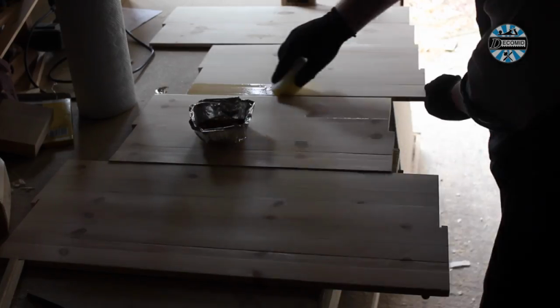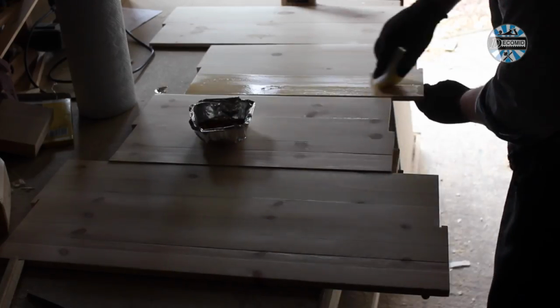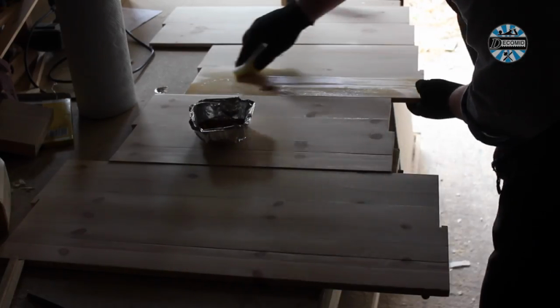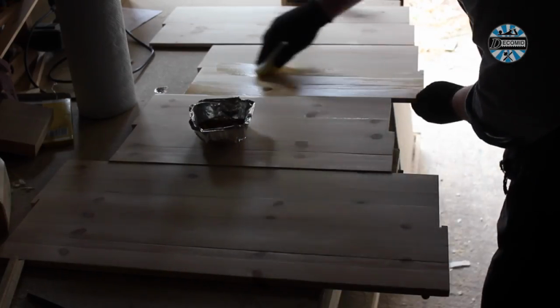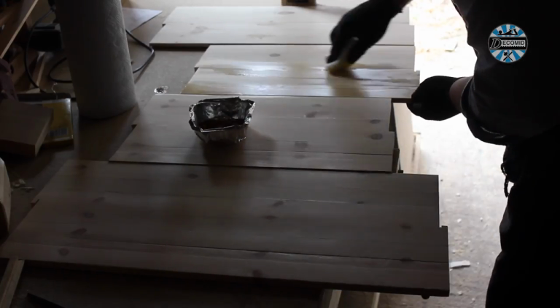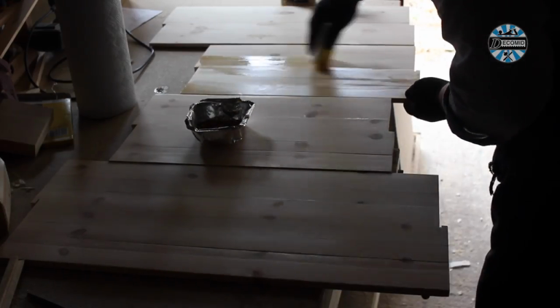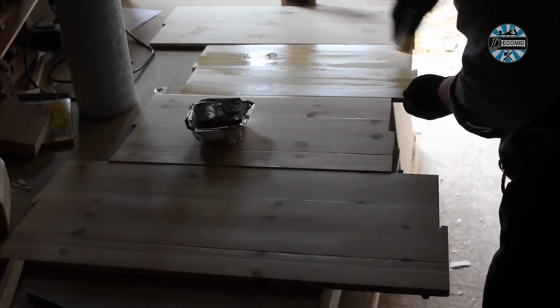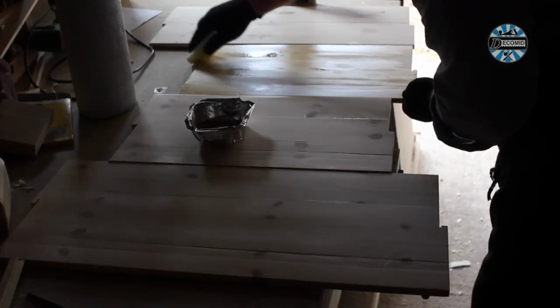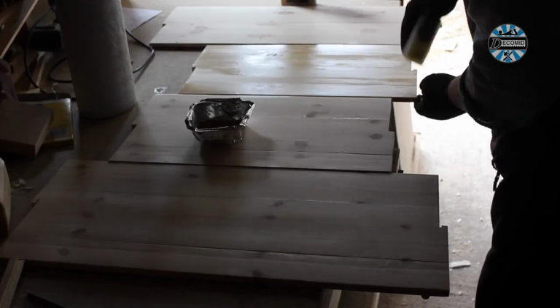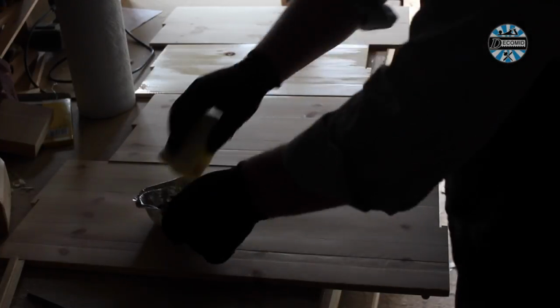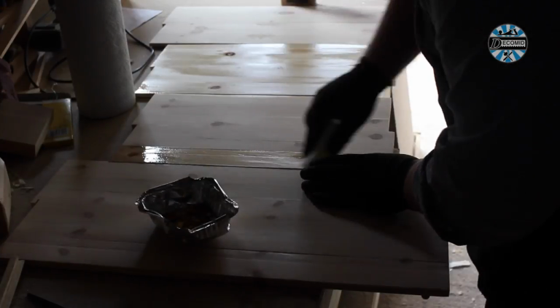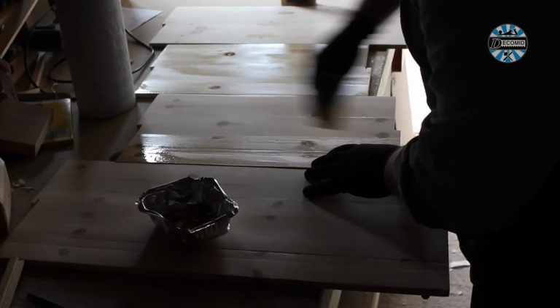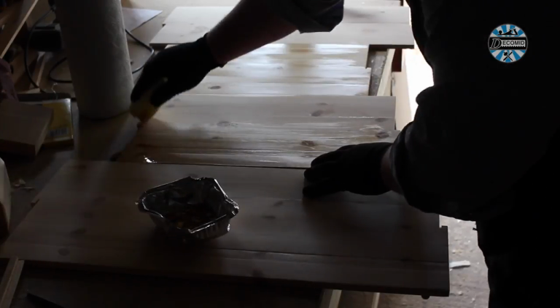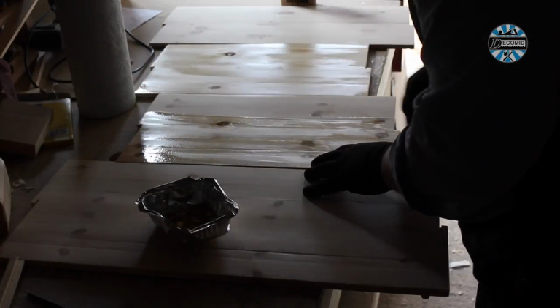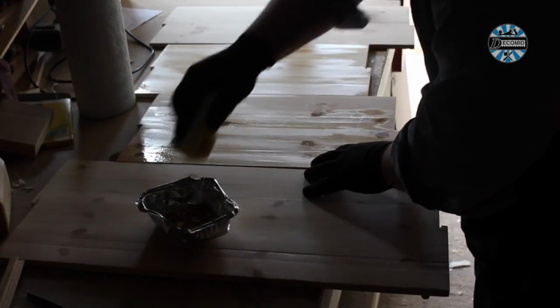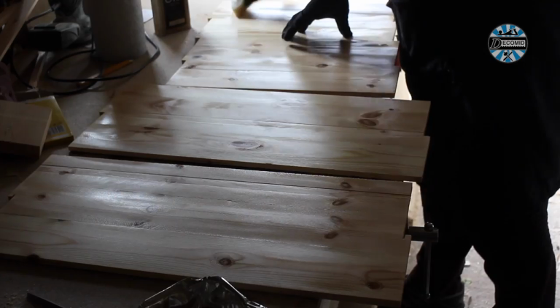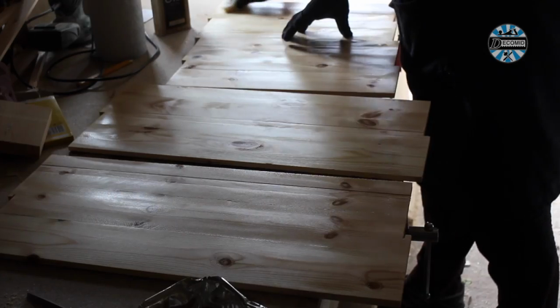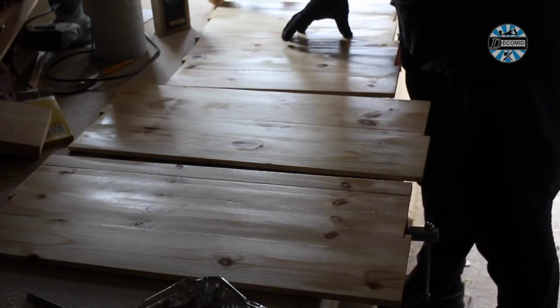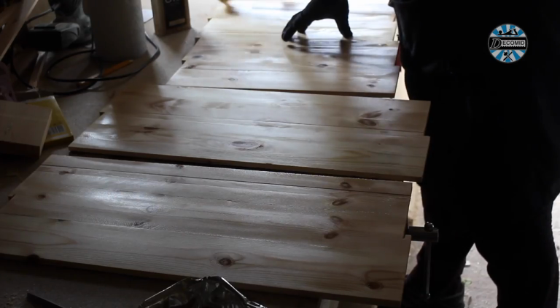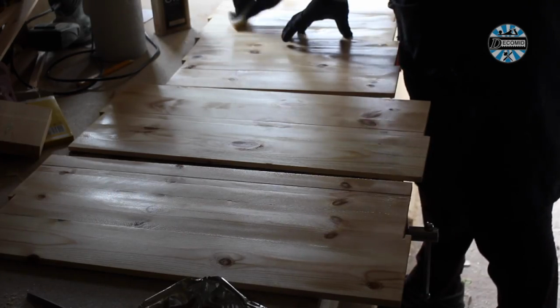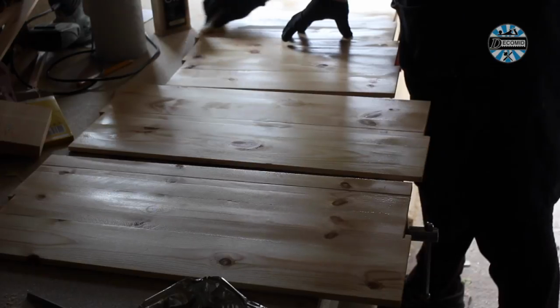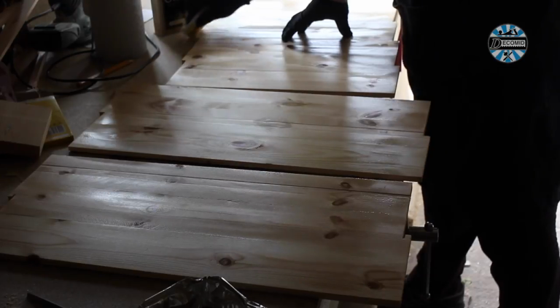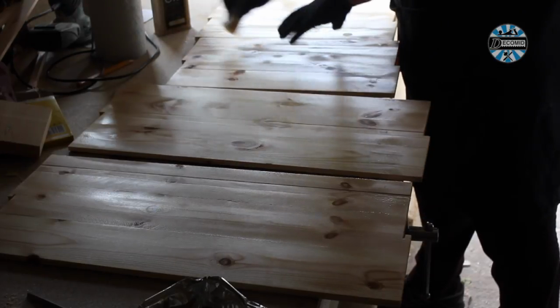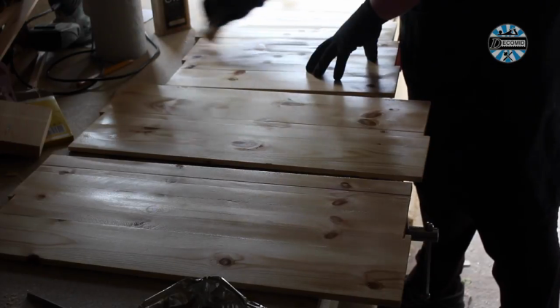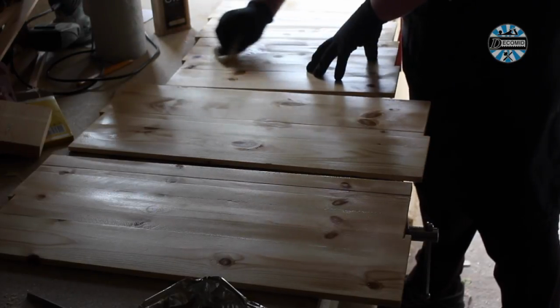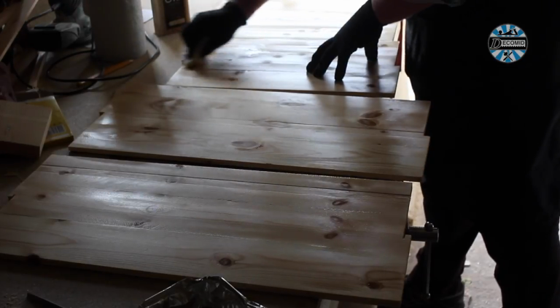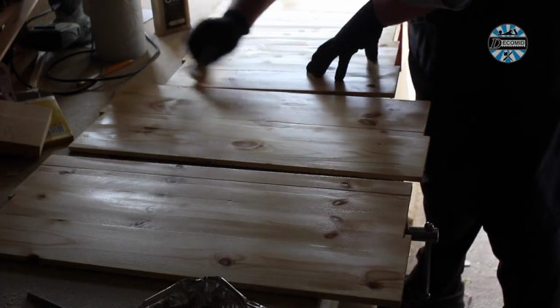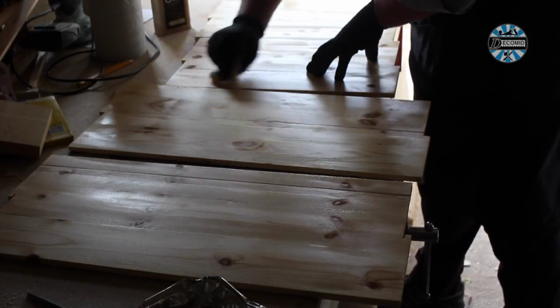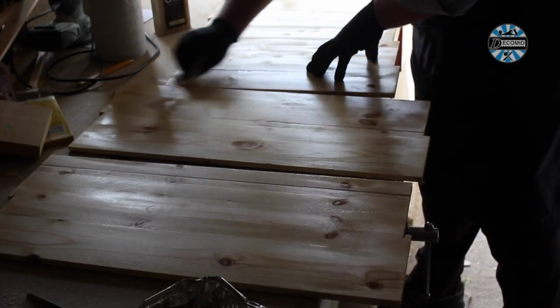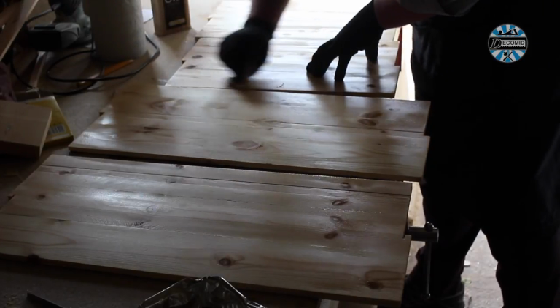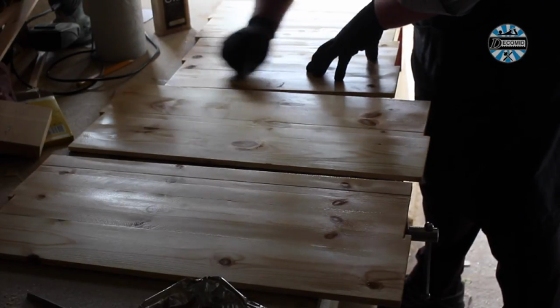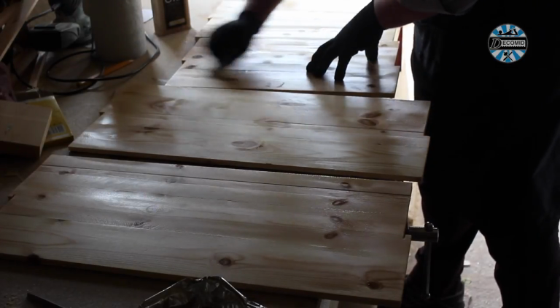I'm applying Danish oil as a finish. This stuff stinks, and it's prone to having applicators catch fire, hence the tin foil tray. All the gloves and sponge live in there between coats and after use until it's all dried up.